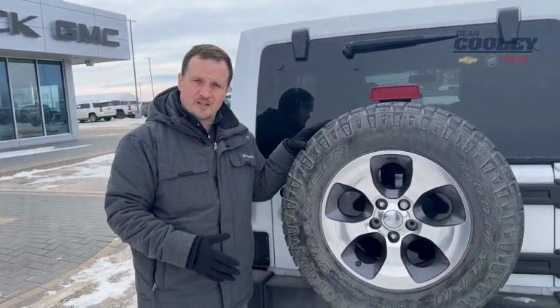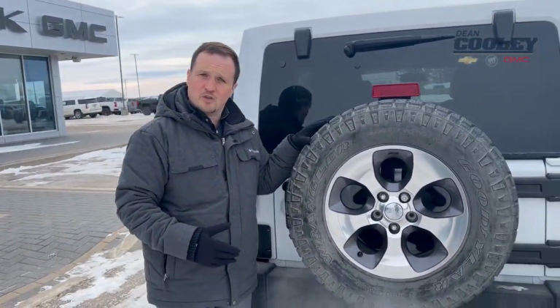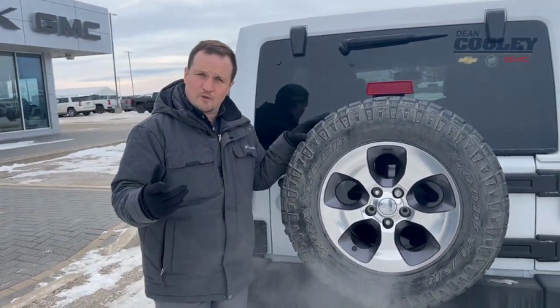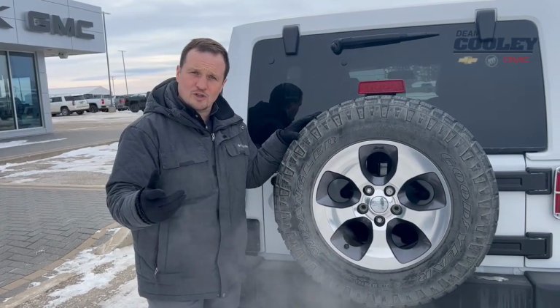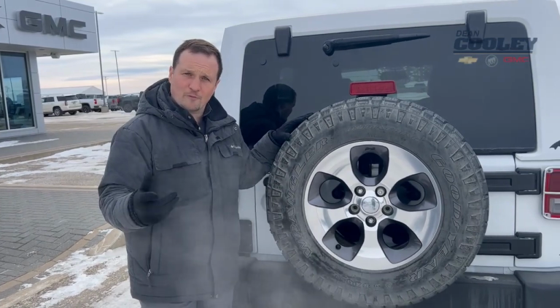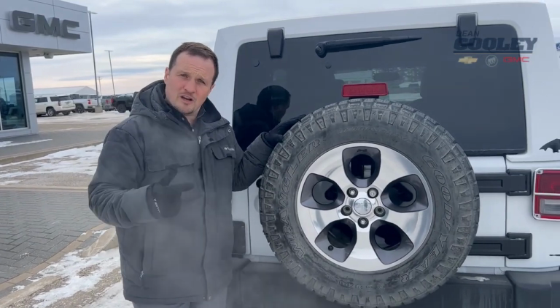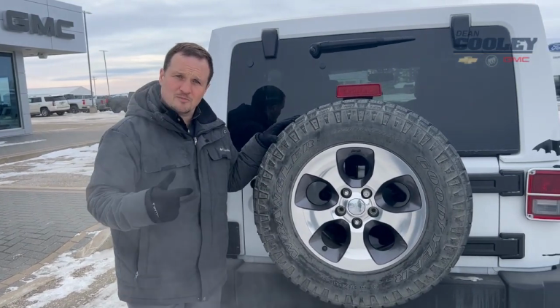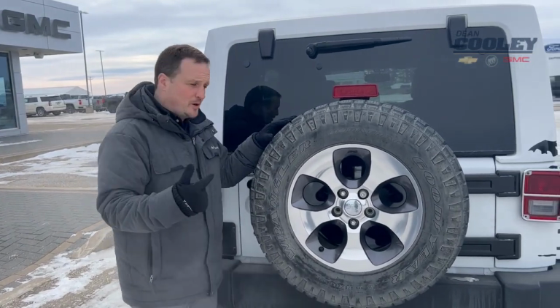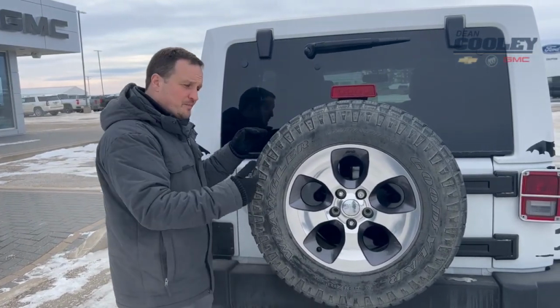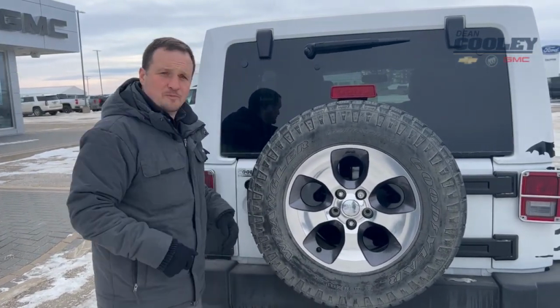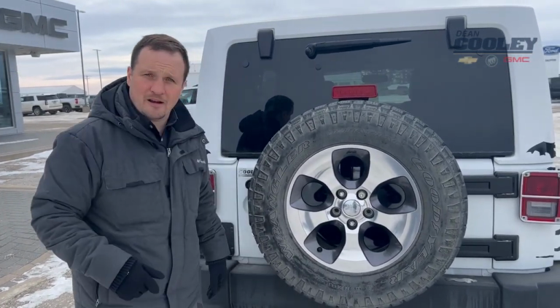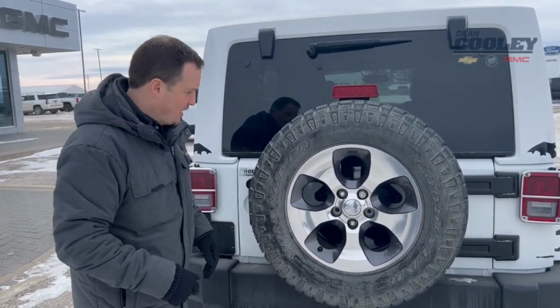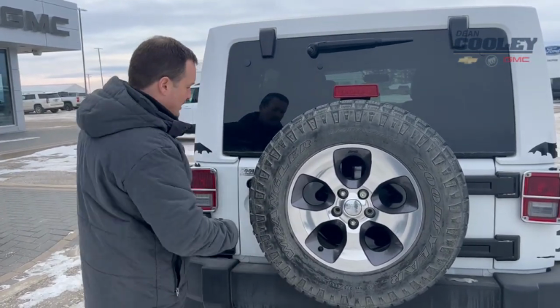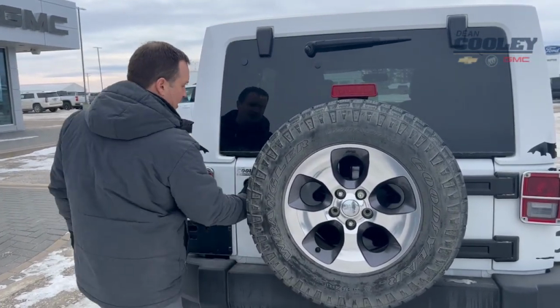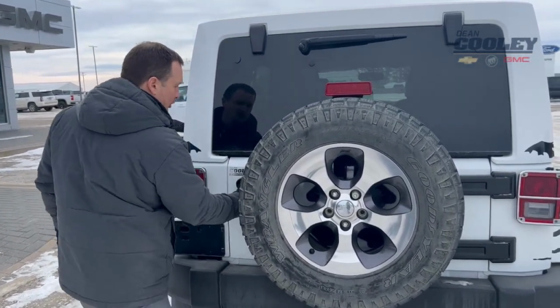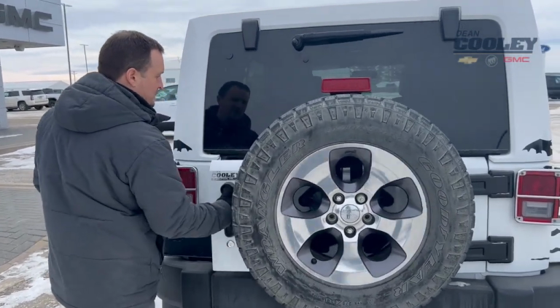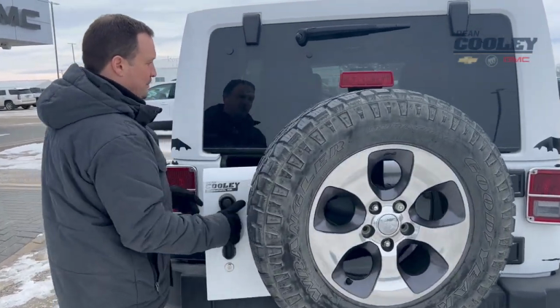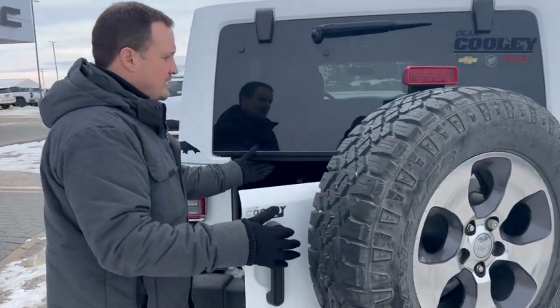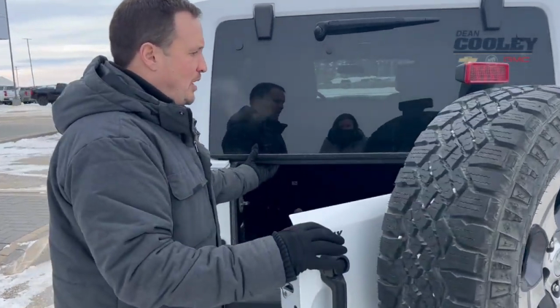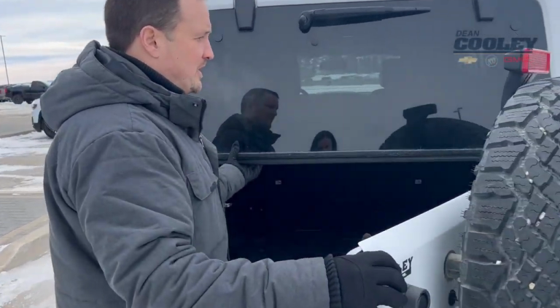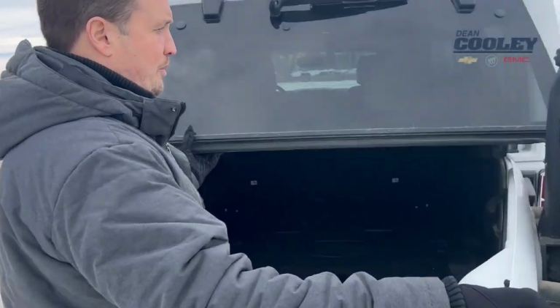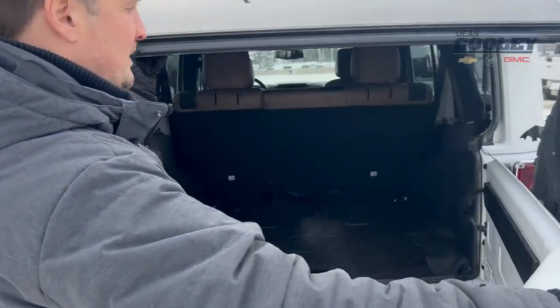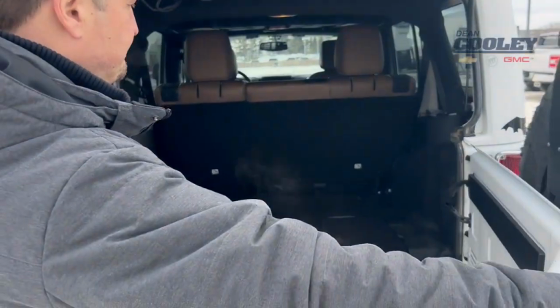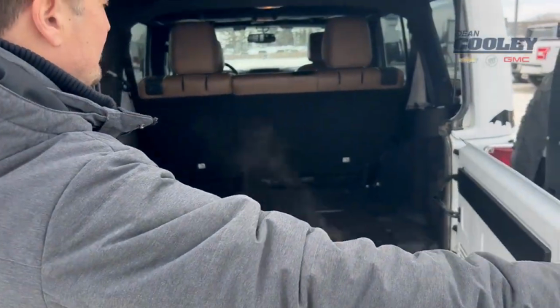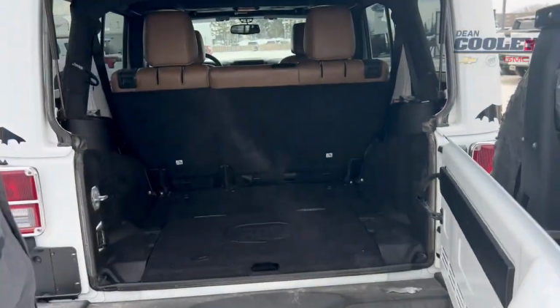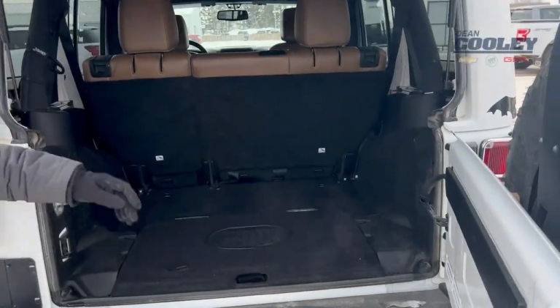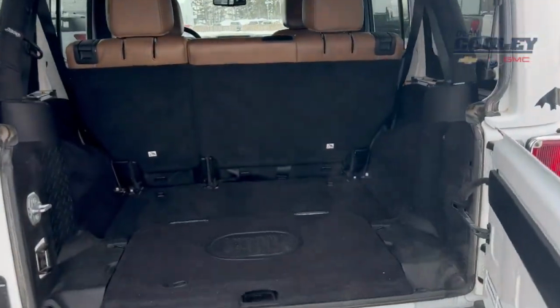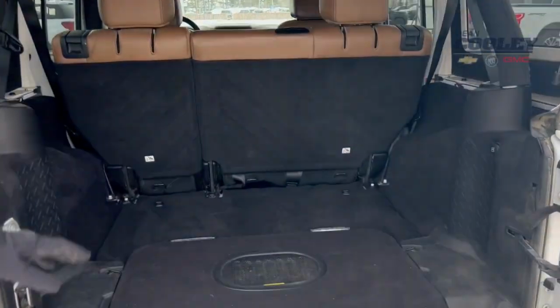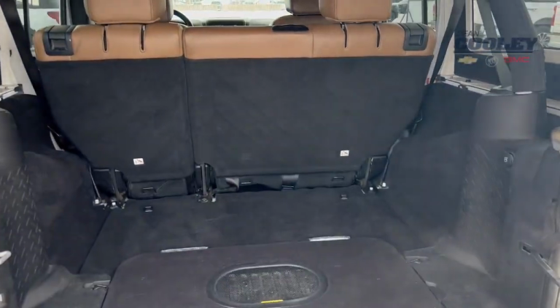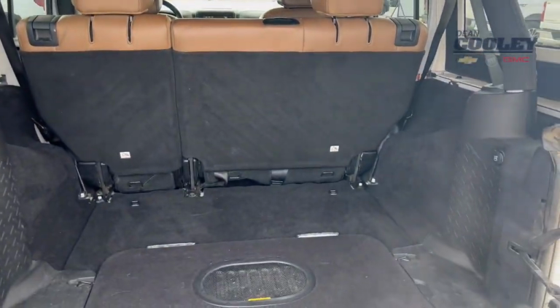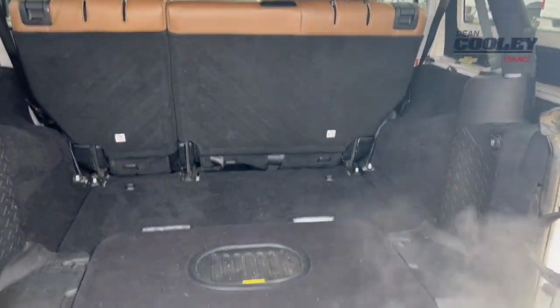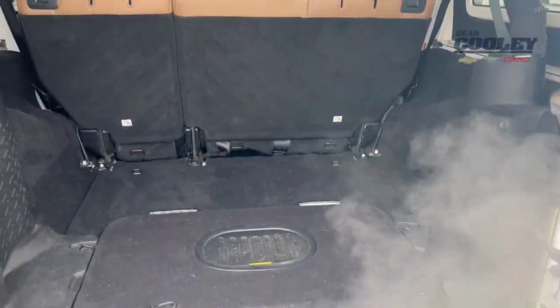We have a proper-size spare on this vehicle, so if you're doing some off-roading and run into trouble, this spare can help you out. If you open this up here, there's good storage in there — knock those seats down if you need a little extra space.